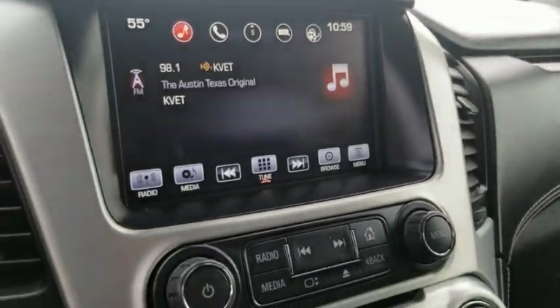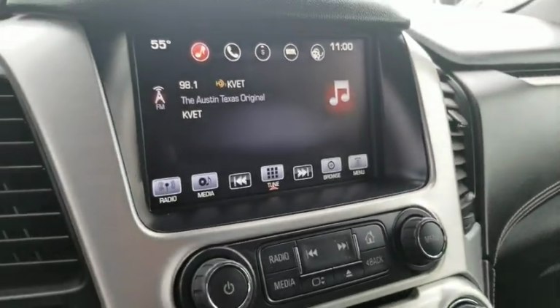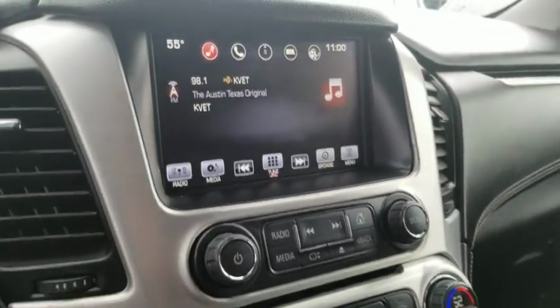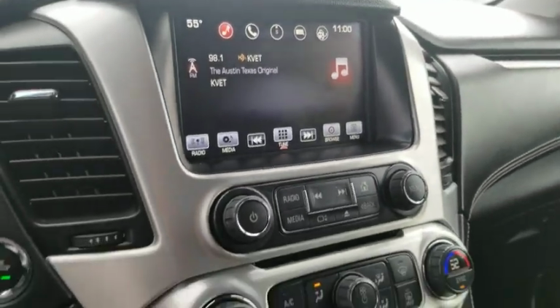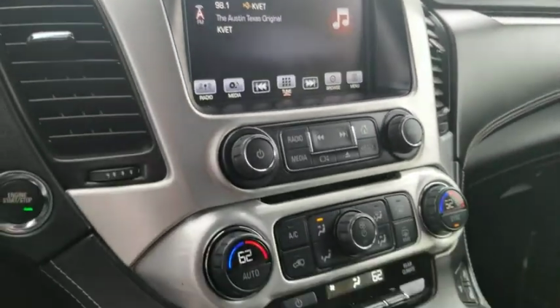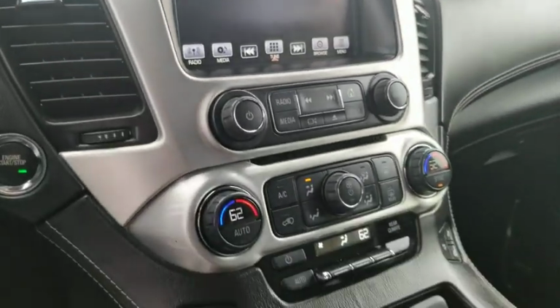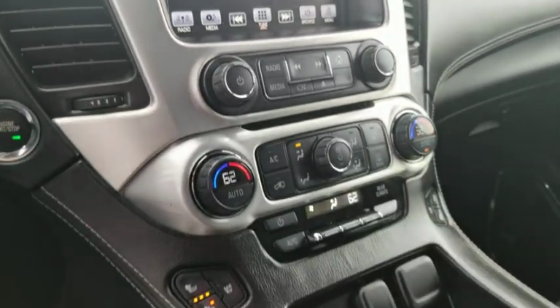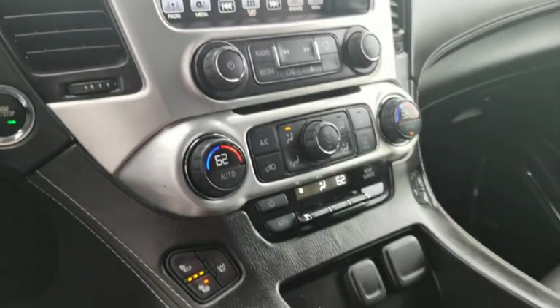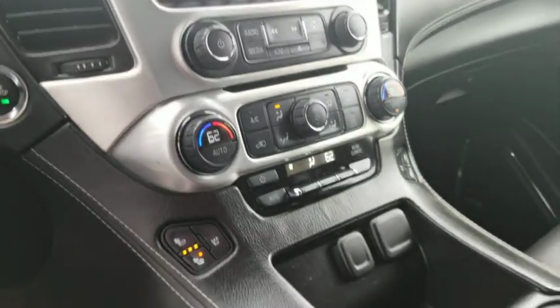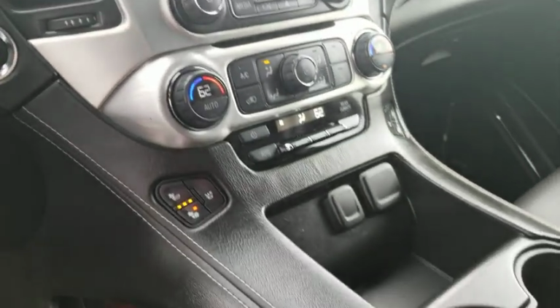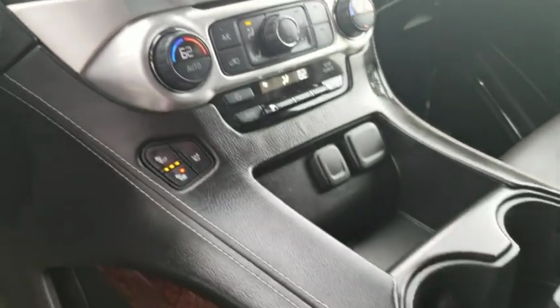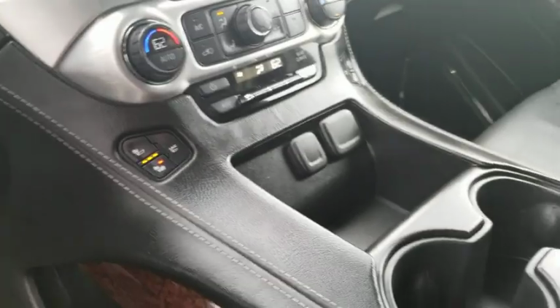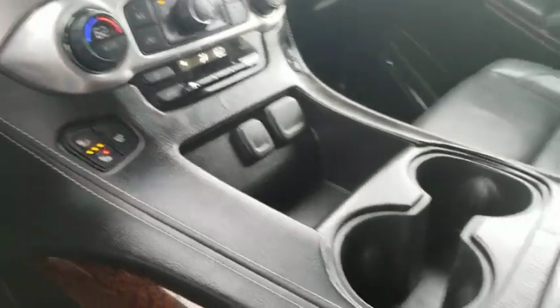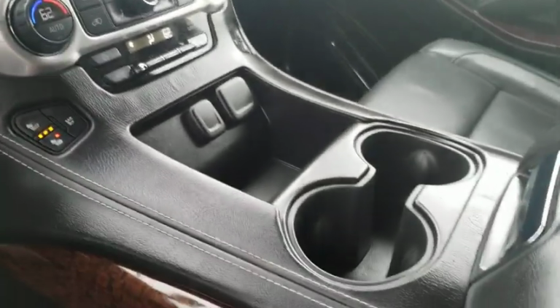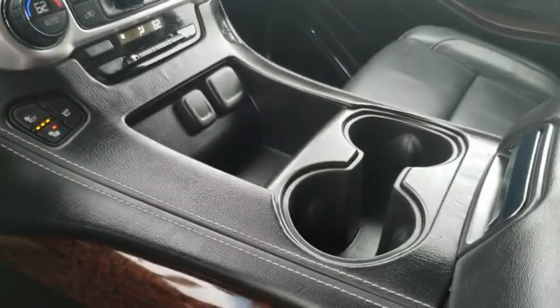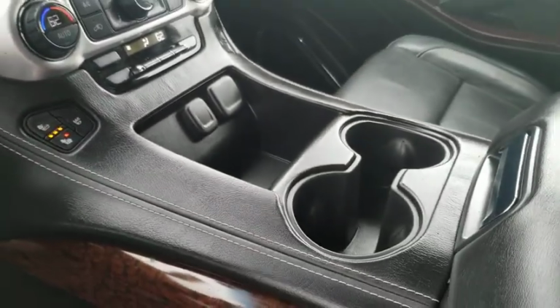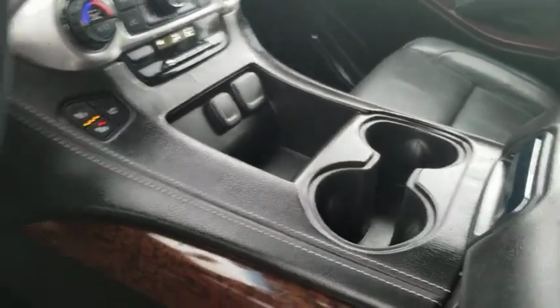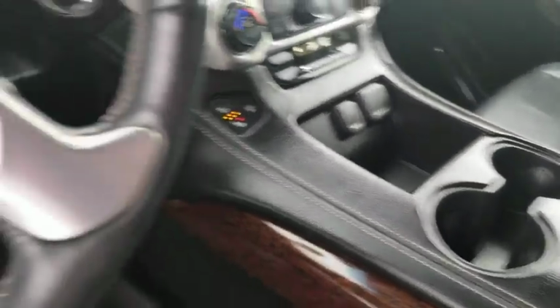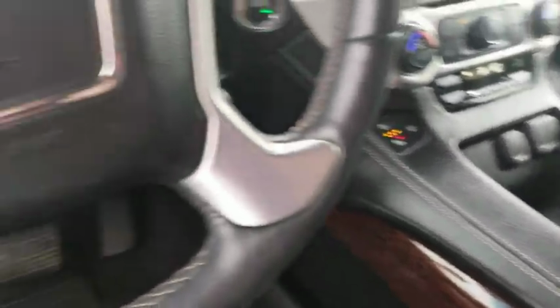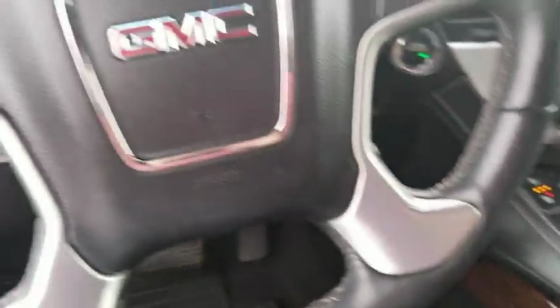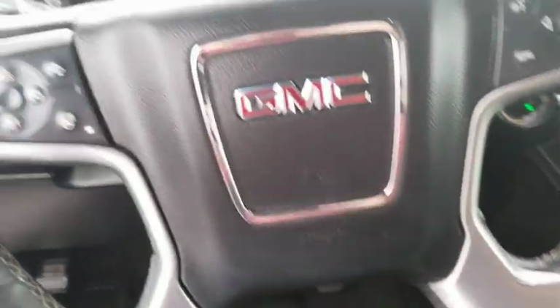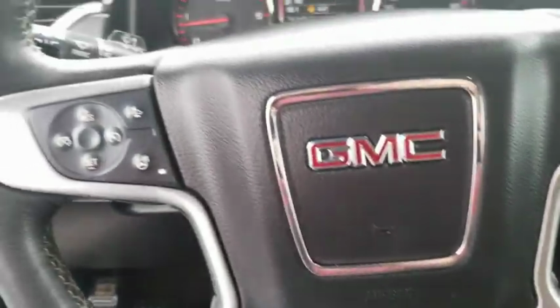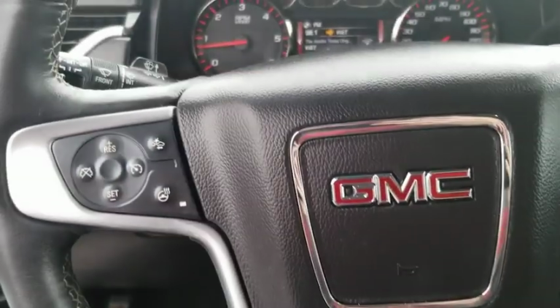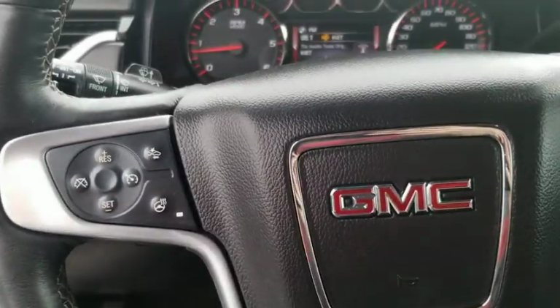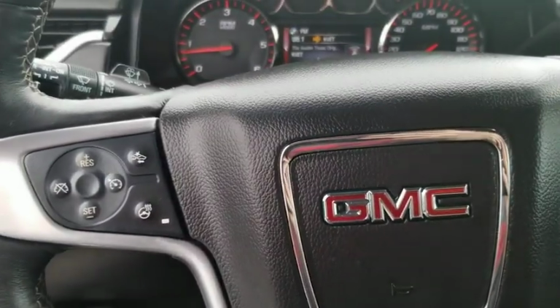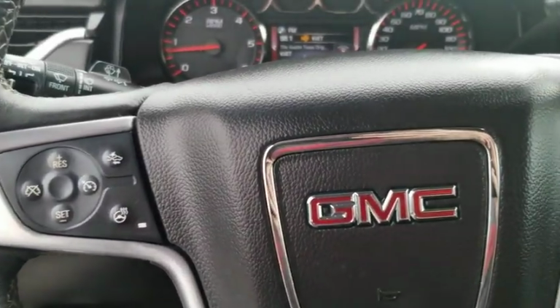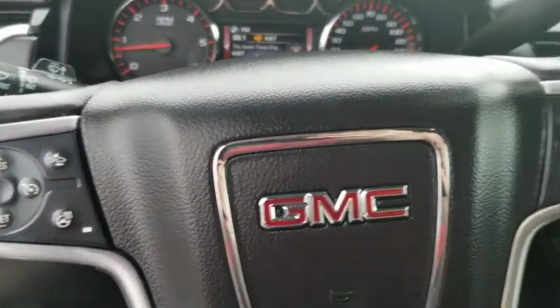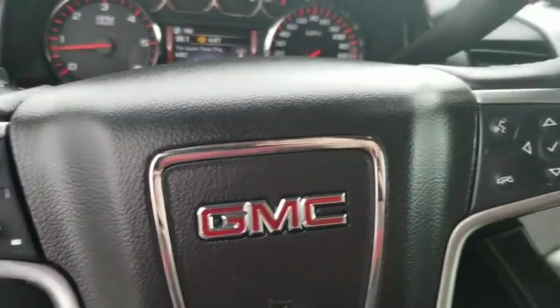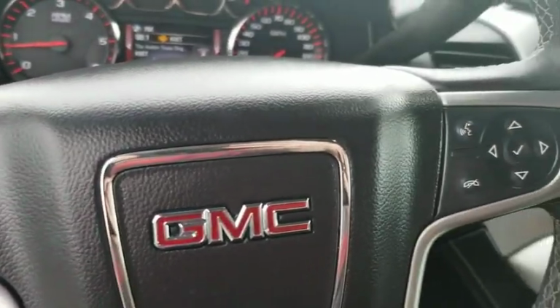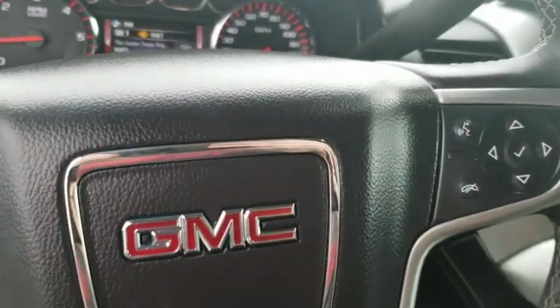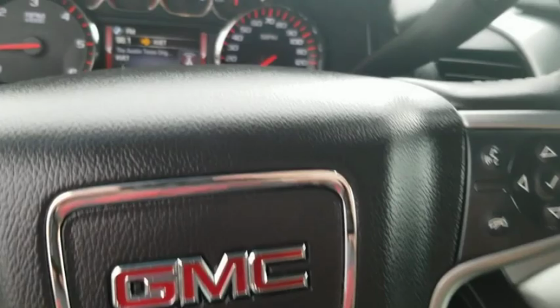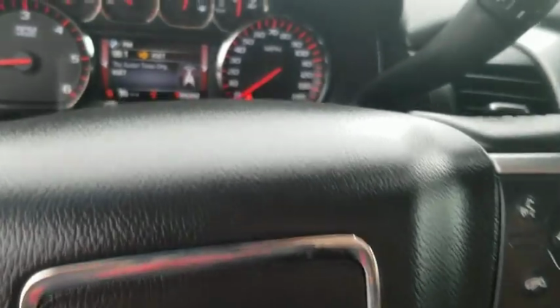Additional features include Bluetooth, leather-wrapped steering wheel, adjustable steering wheel, power steering, keyless start, cruise control, floor mats, and four-wheel disc brakes.